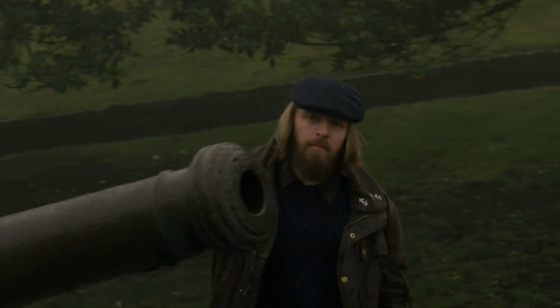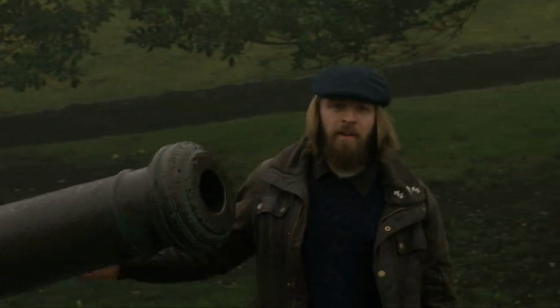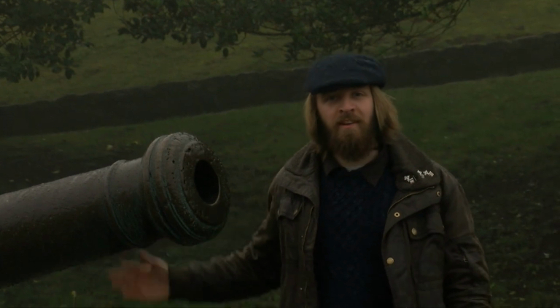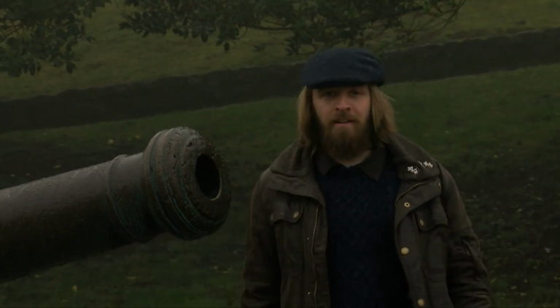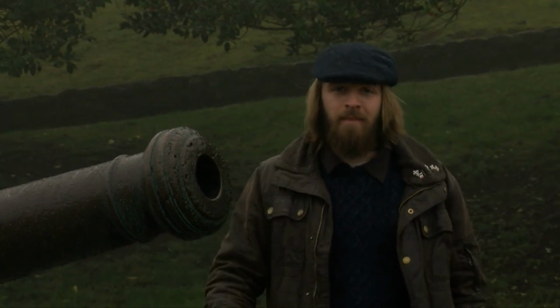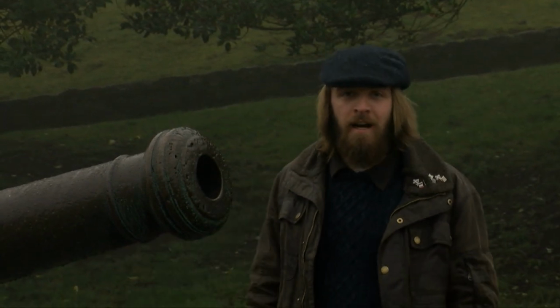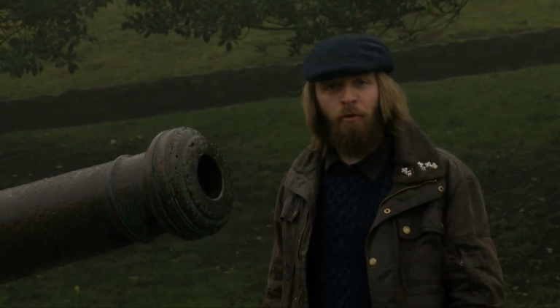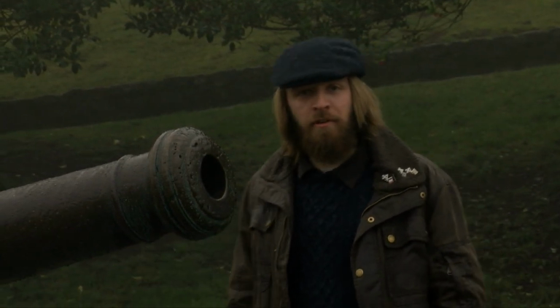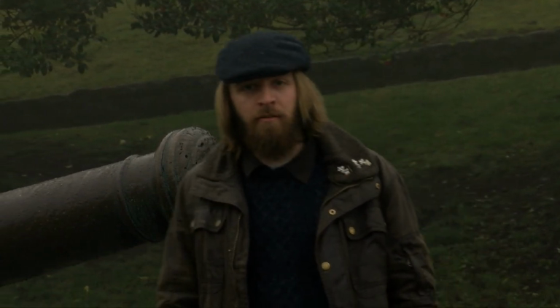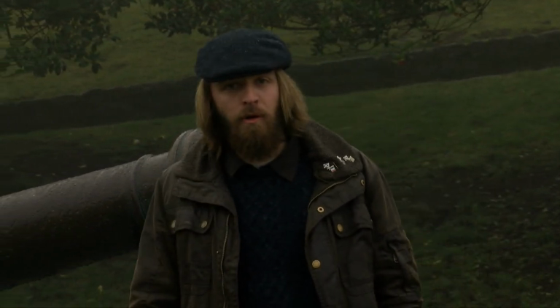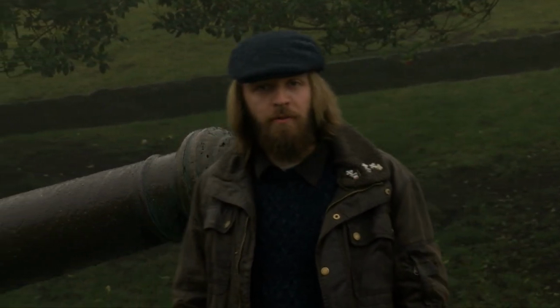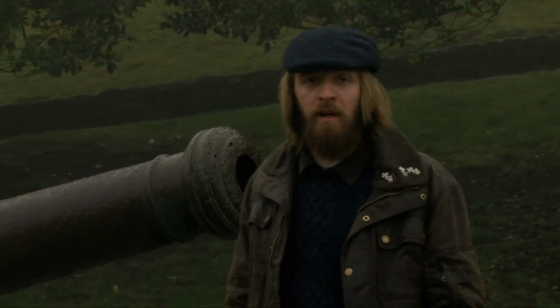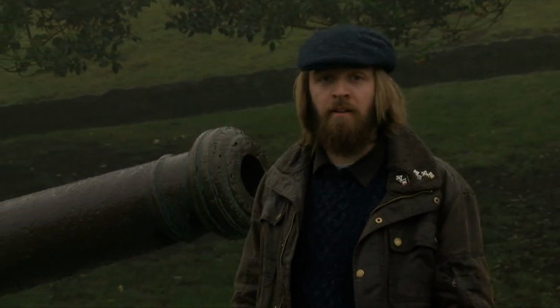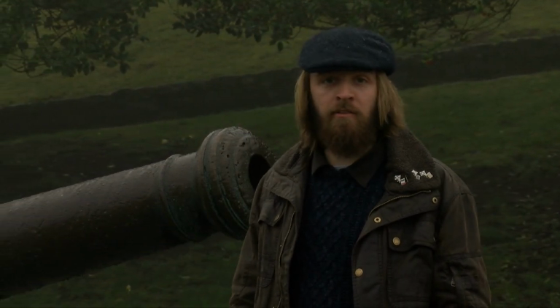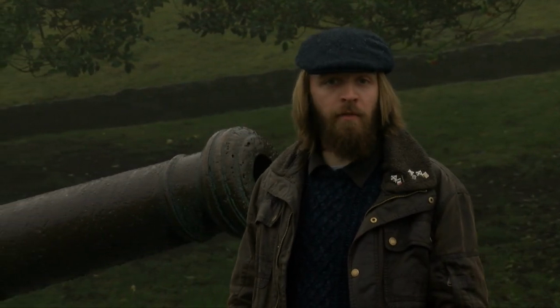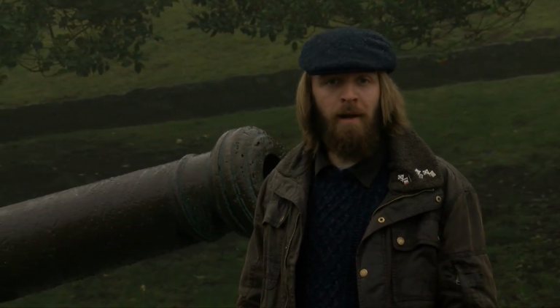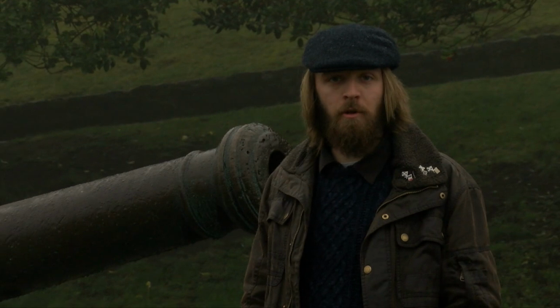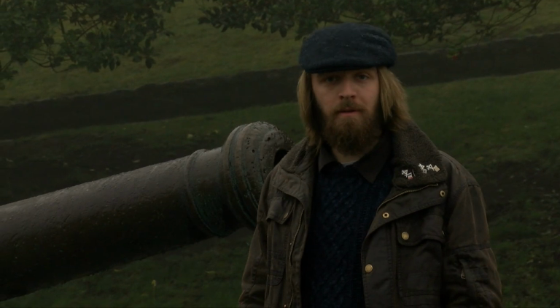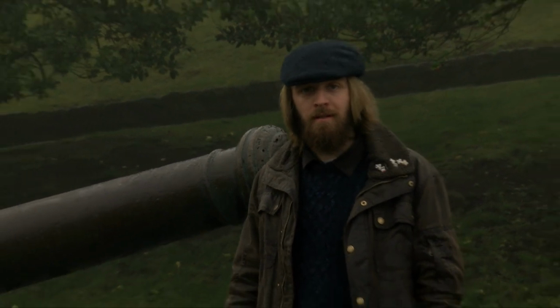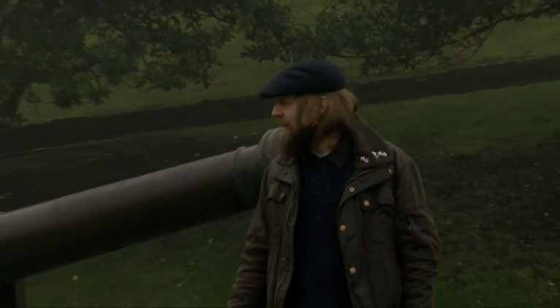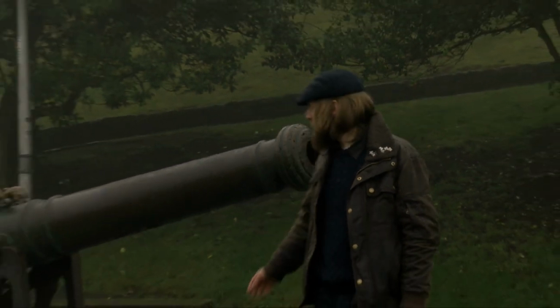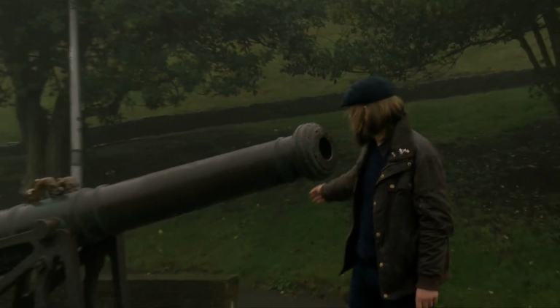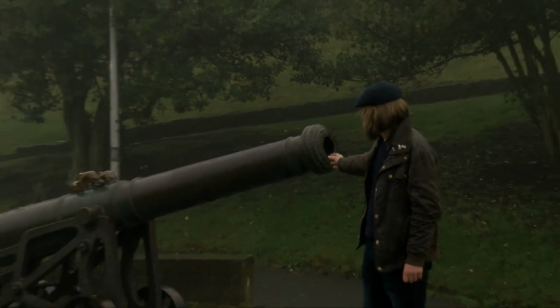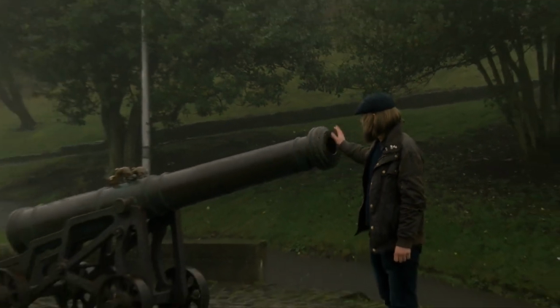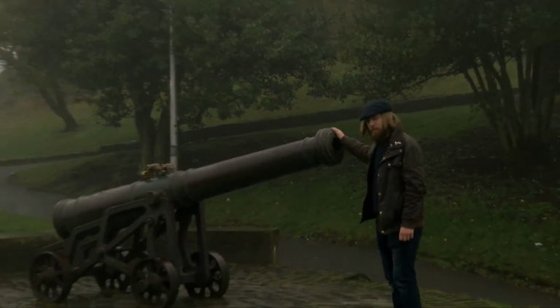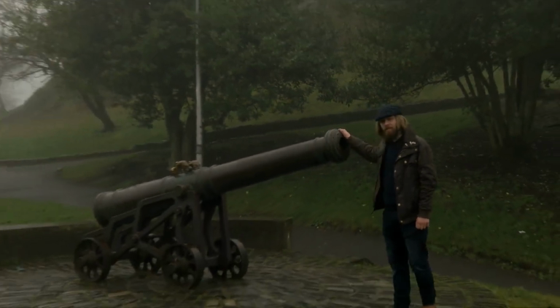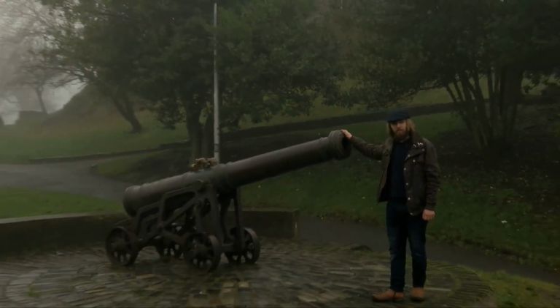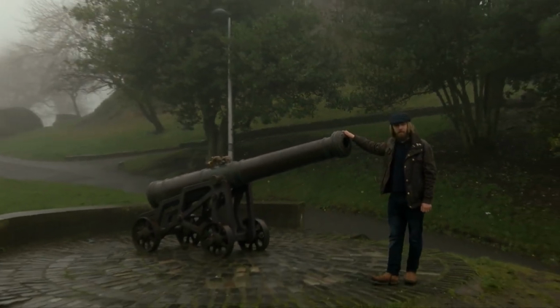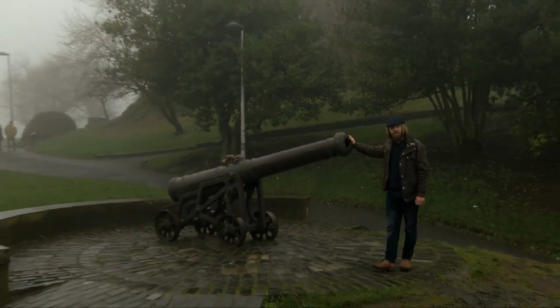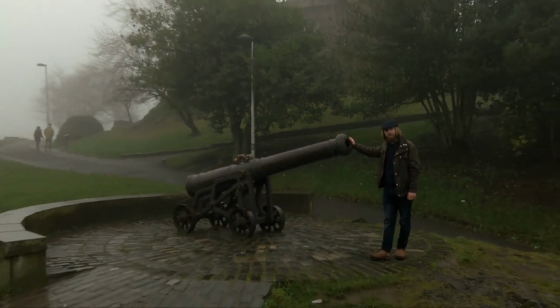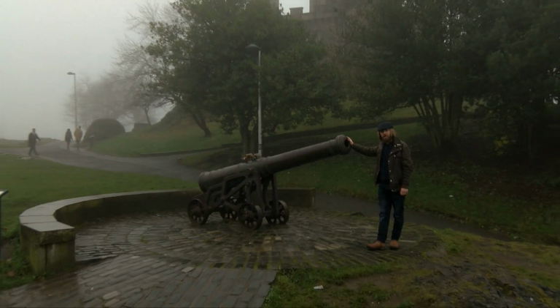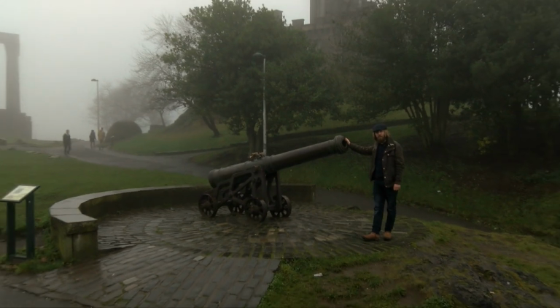In a way, it's fitting really. After all those years travelling around the world, those five cannons eventually found their way back to Europe, and Edinburgh has been left with a marvellous piece of history to remind us forever.